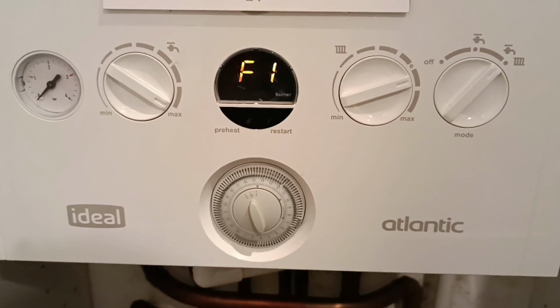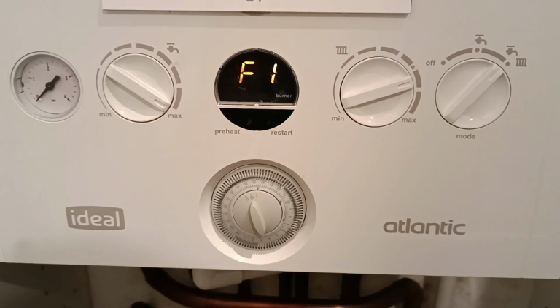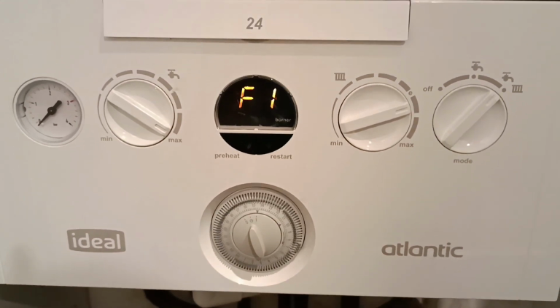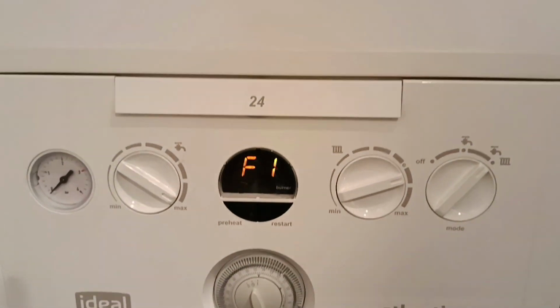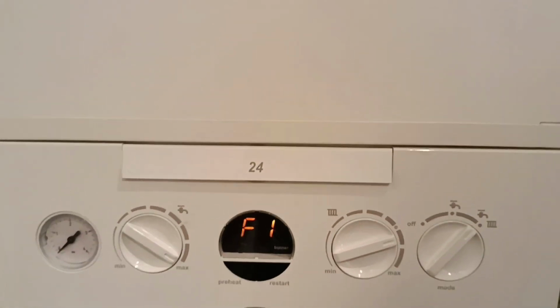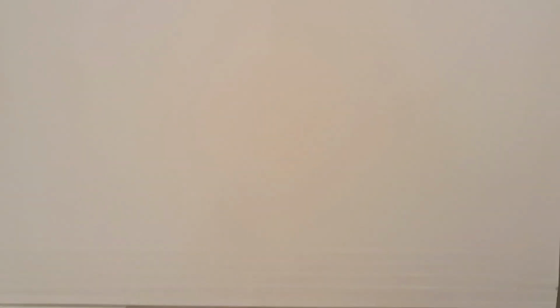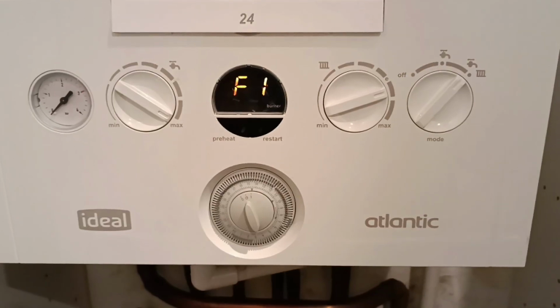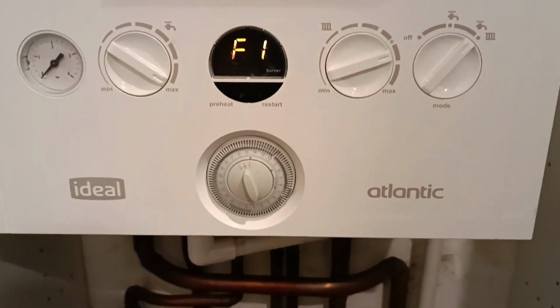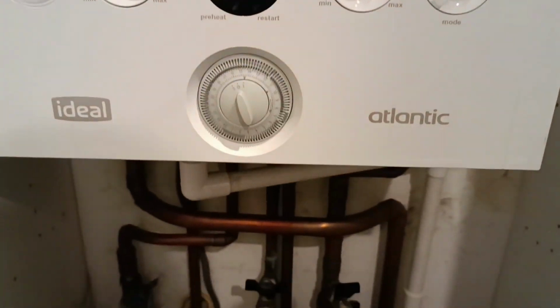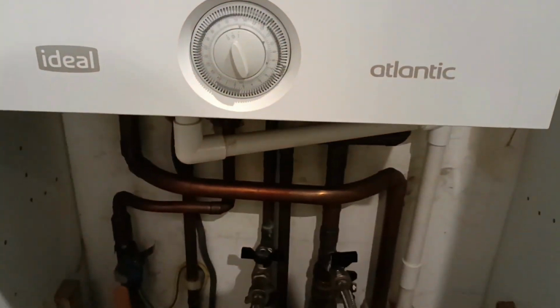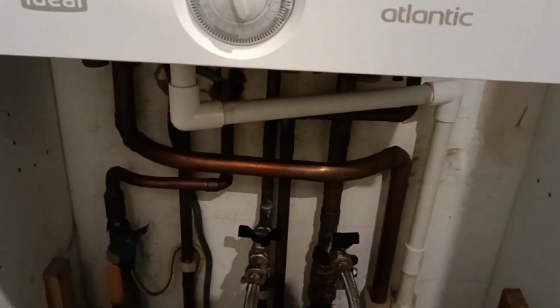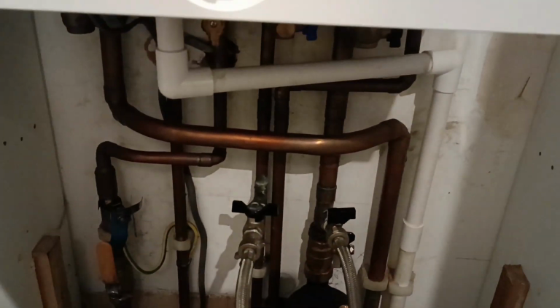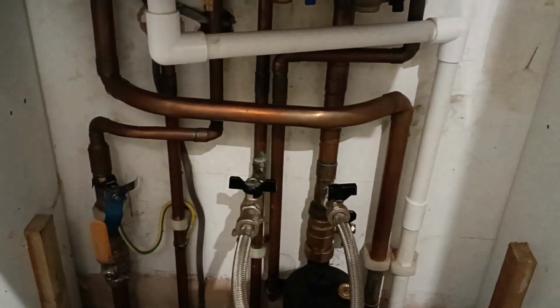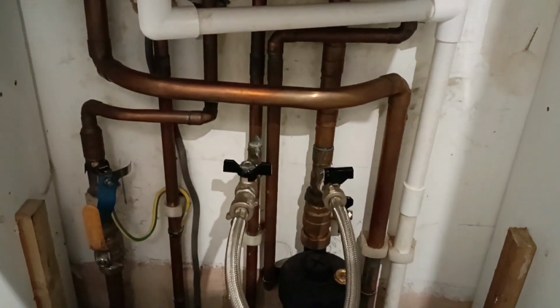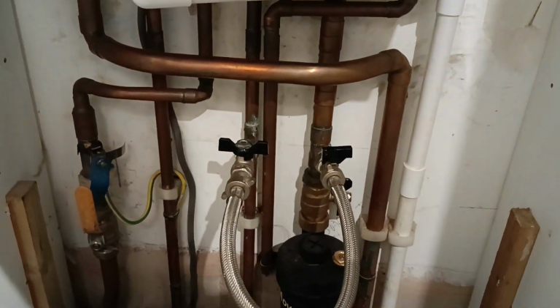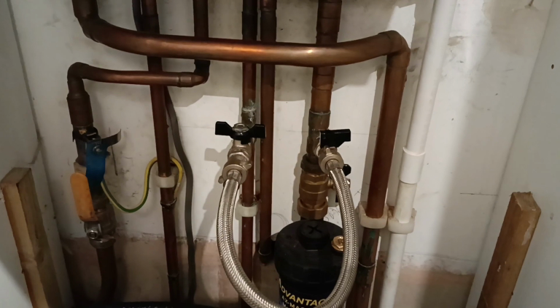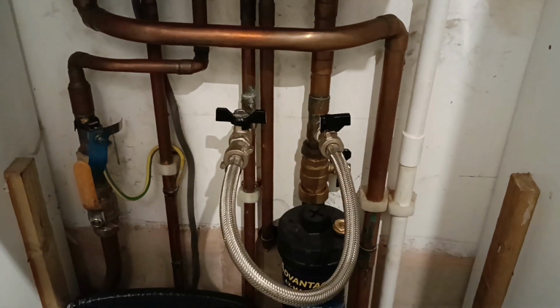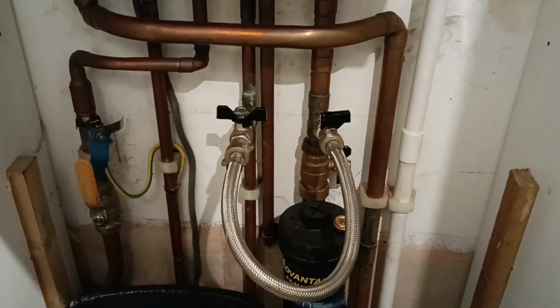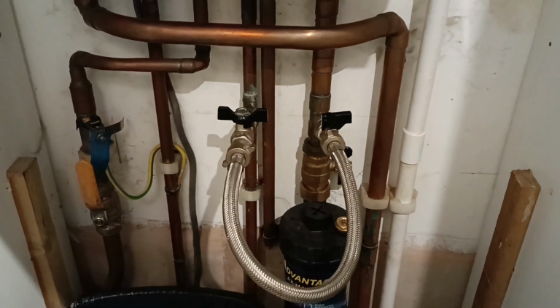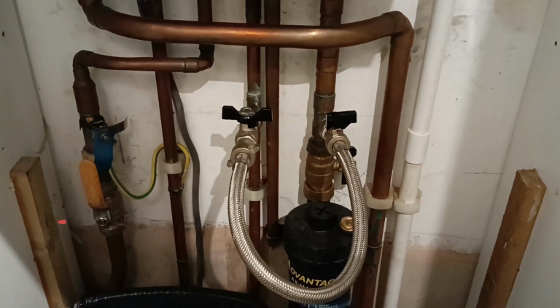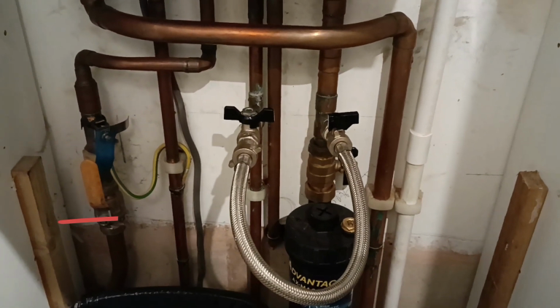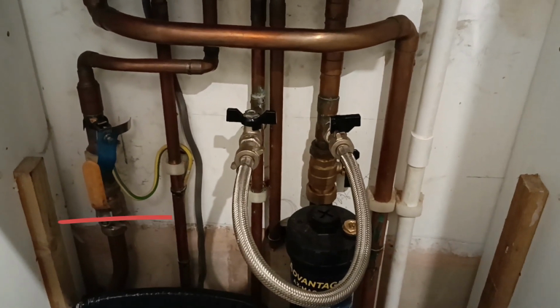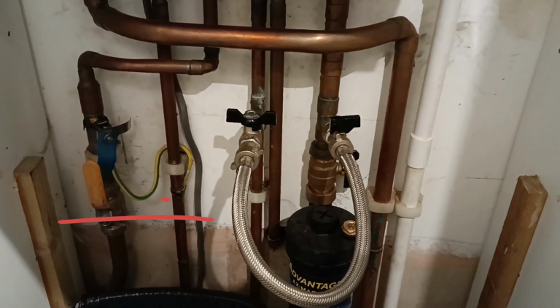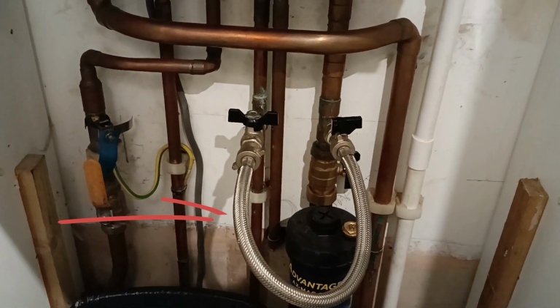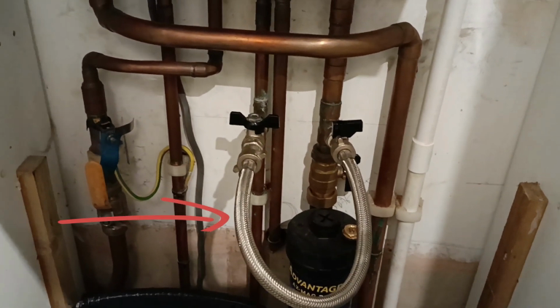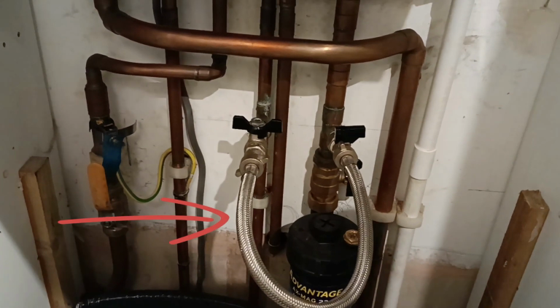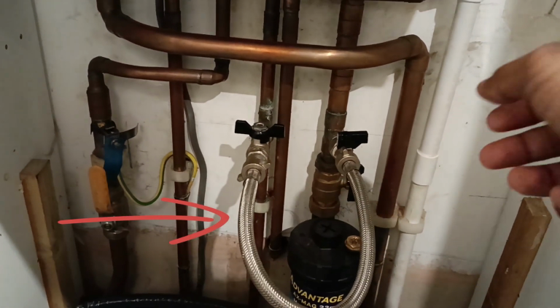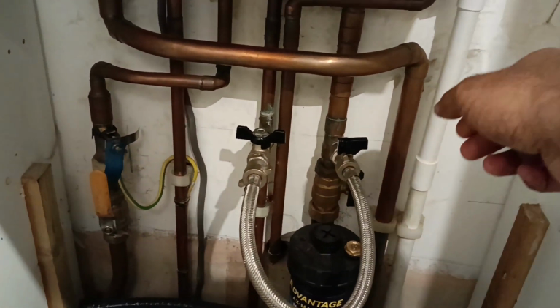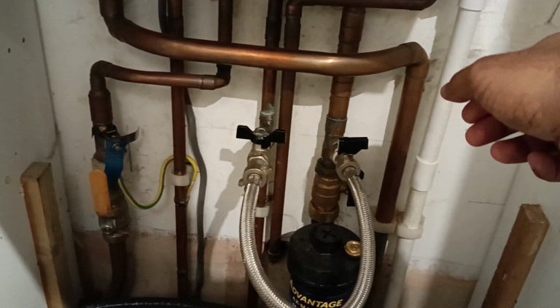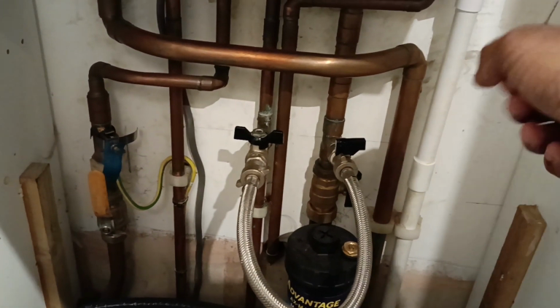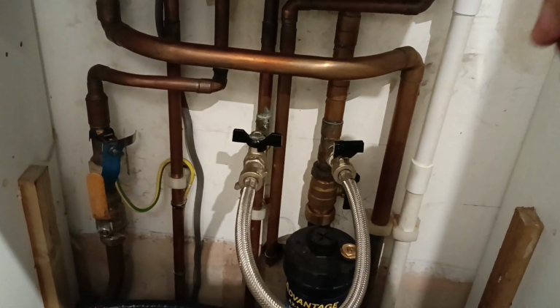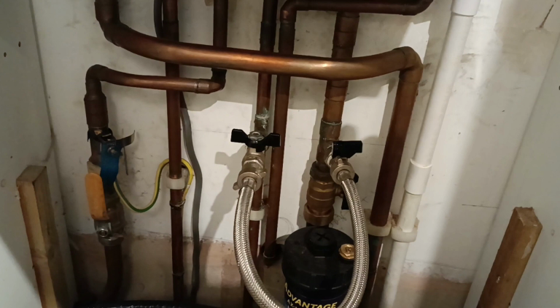Secondly, you must locate the filling loop. This is a flexible or rigid silver tube with two taps on either end, designed to allow water into the boiler system to increase the pressure.